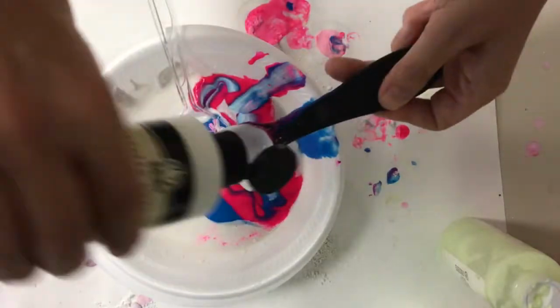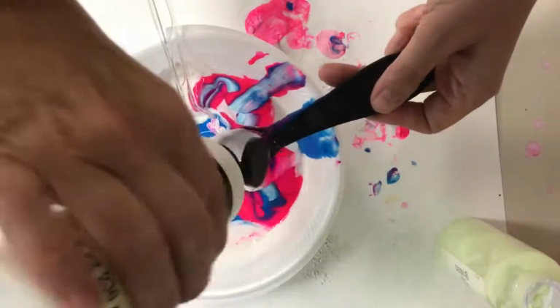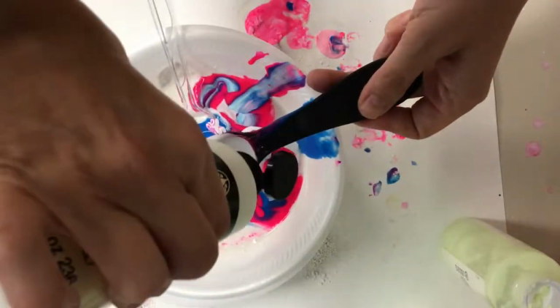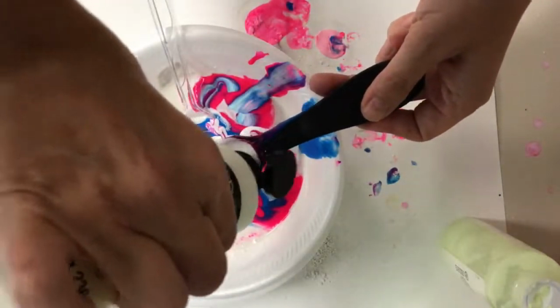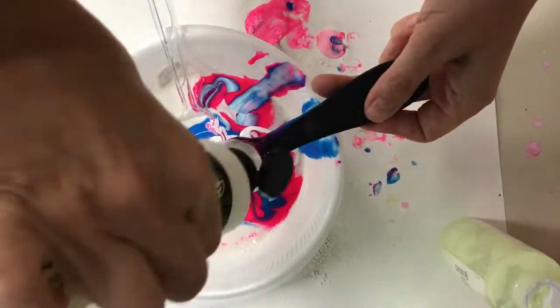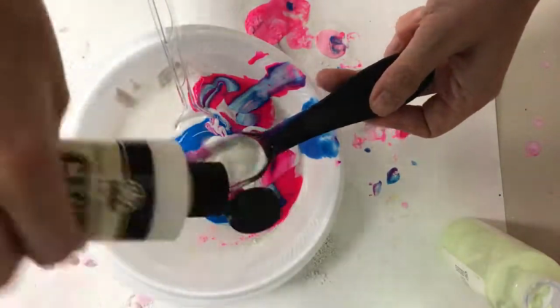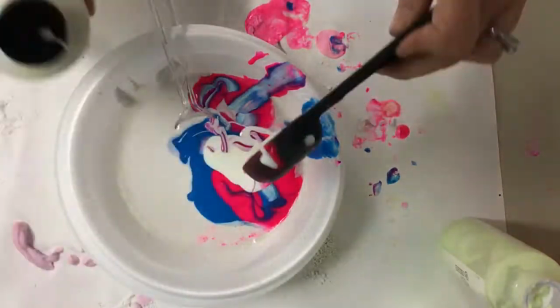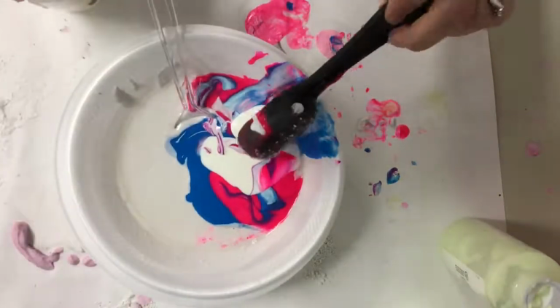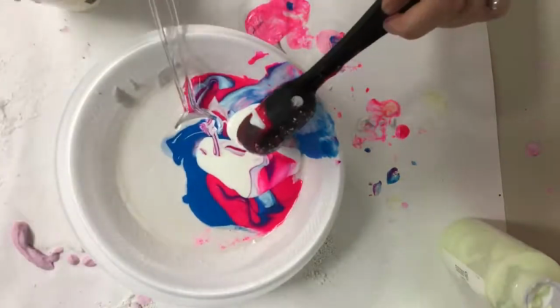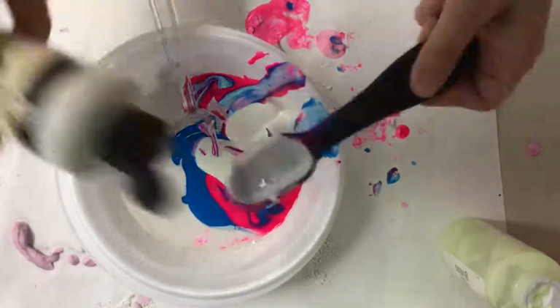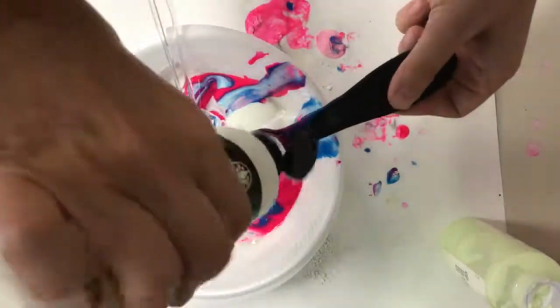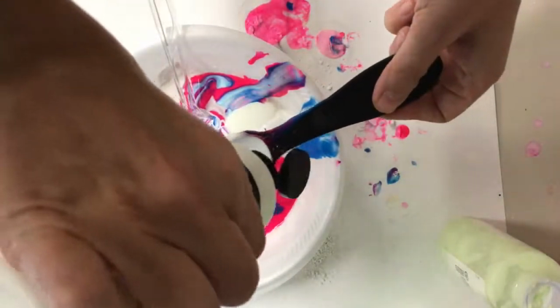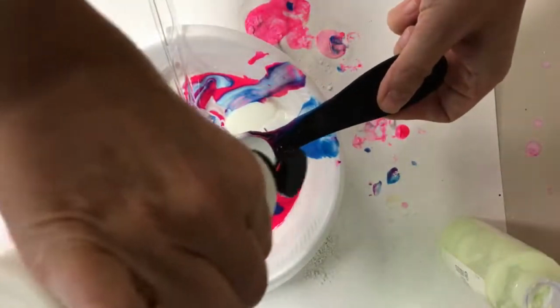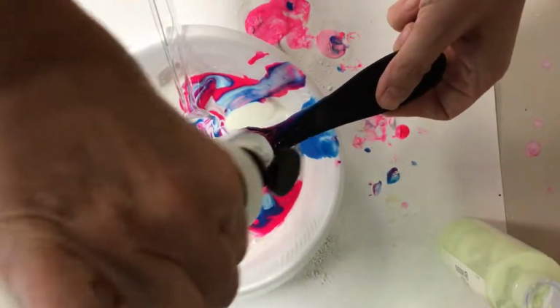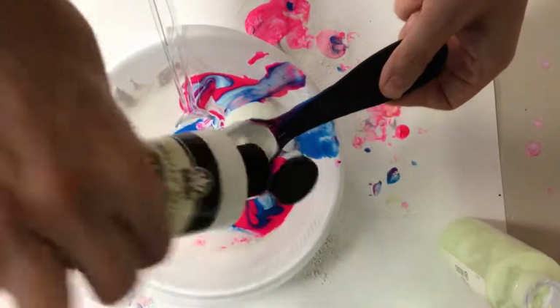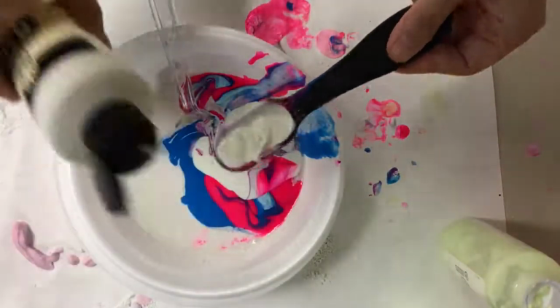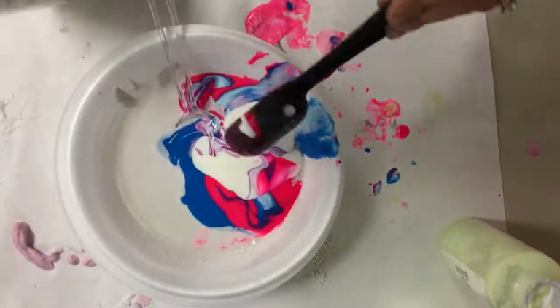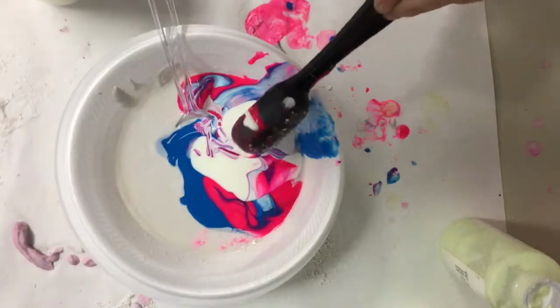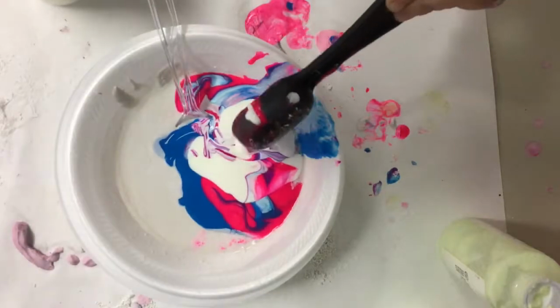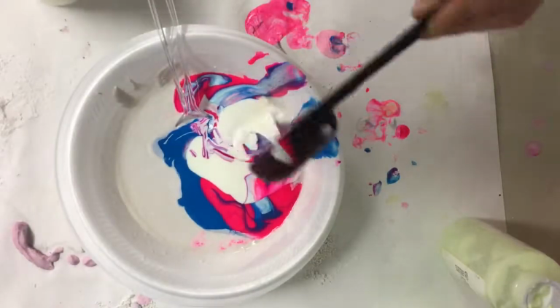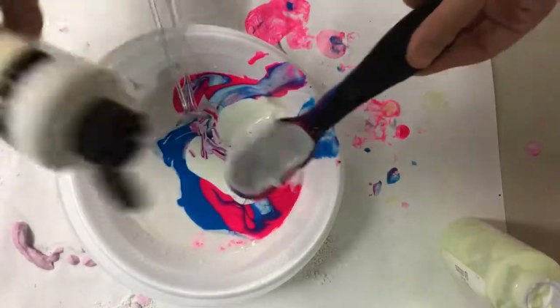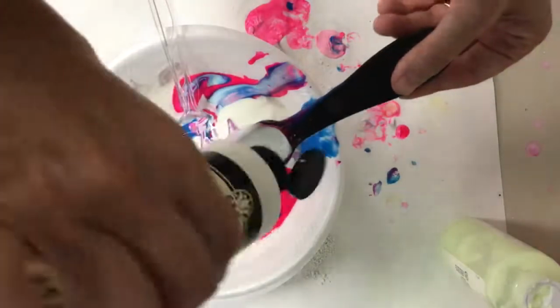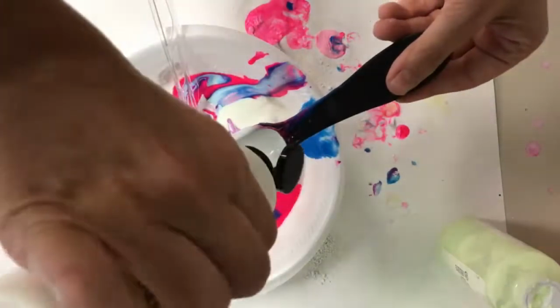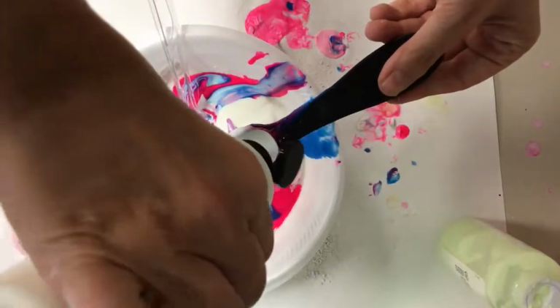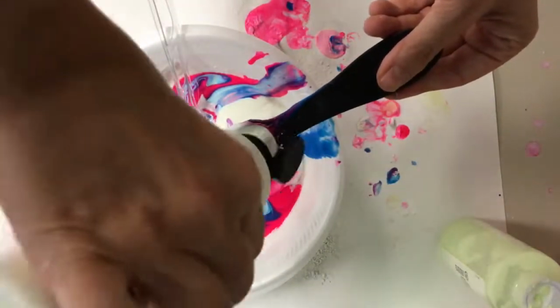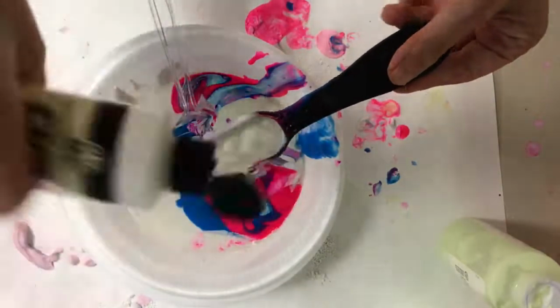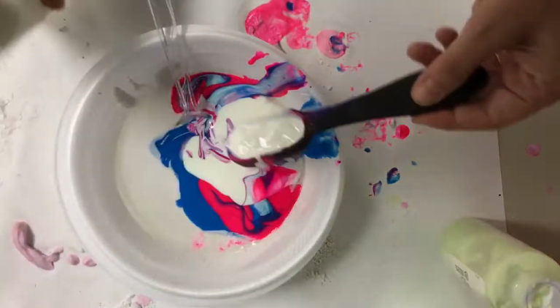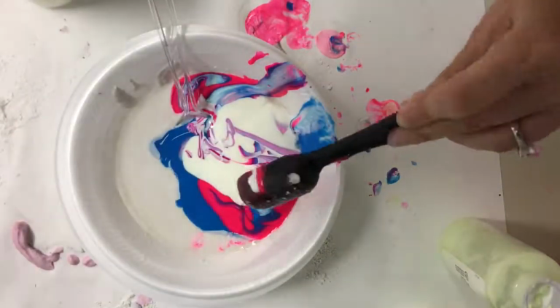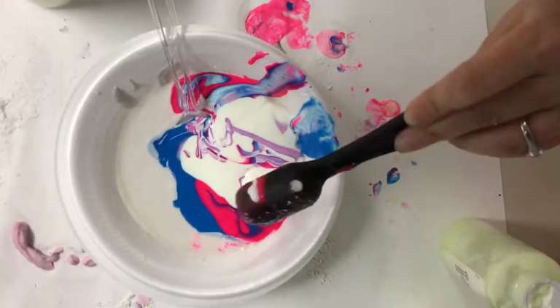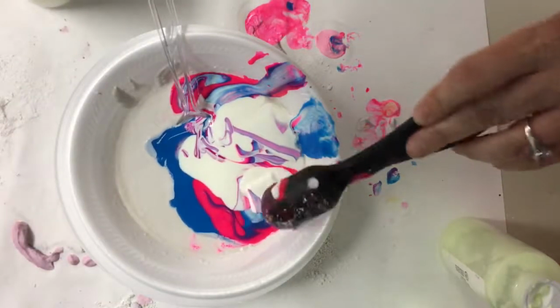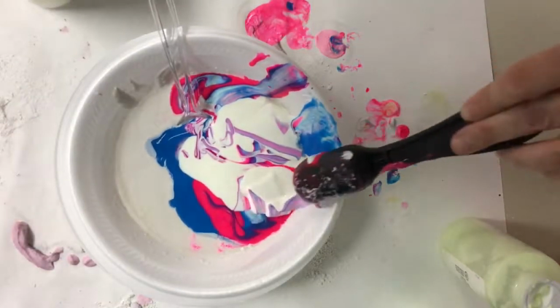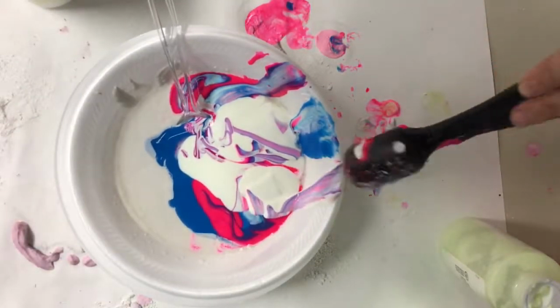Some glow in the dark paint will mix really nicely and some of it, if it's a little bit older, might not mix quite as well. Feel free to experiment with all different kinds of paint.